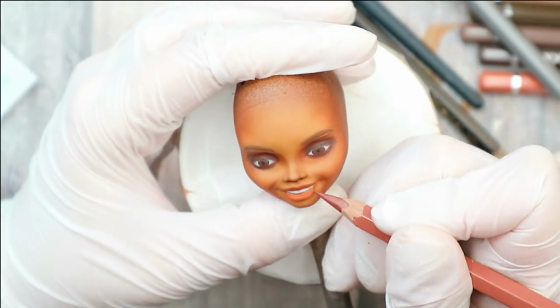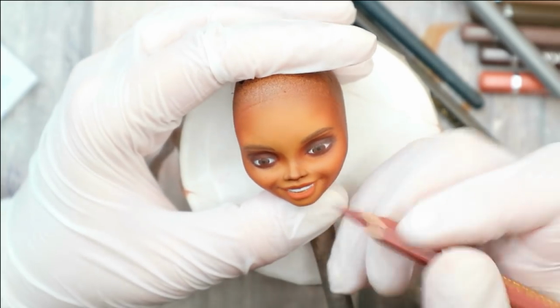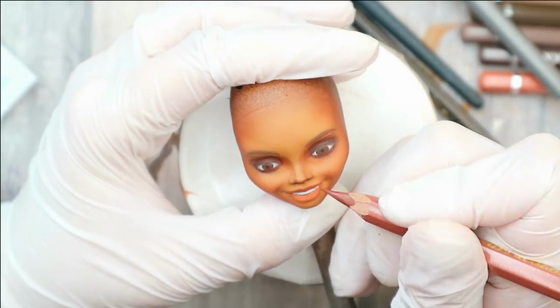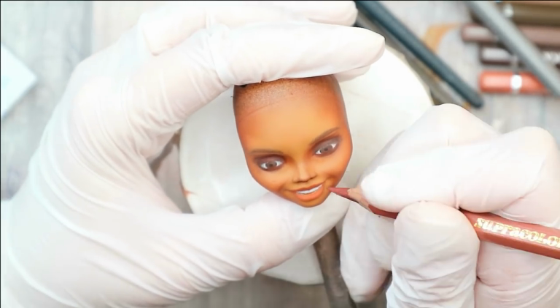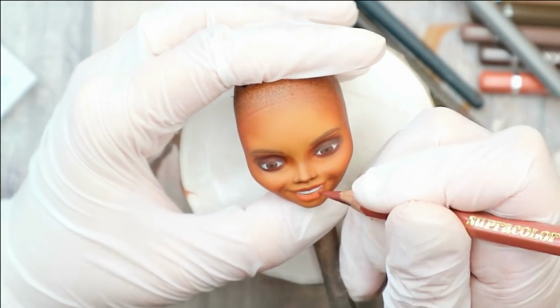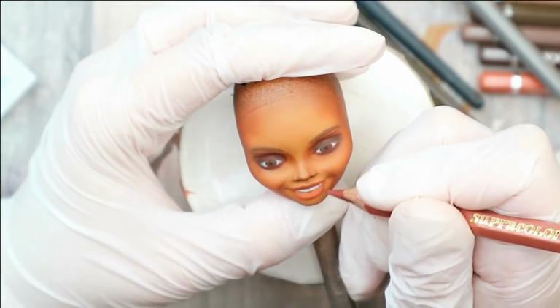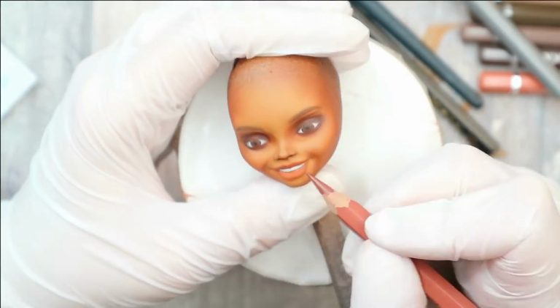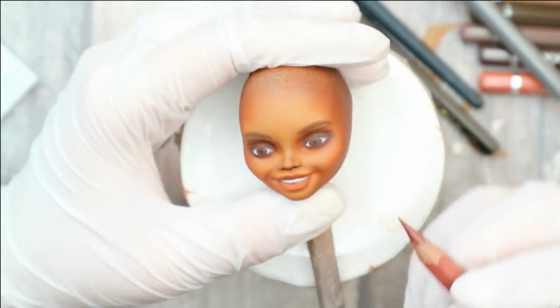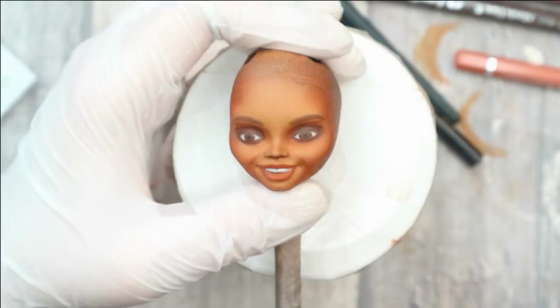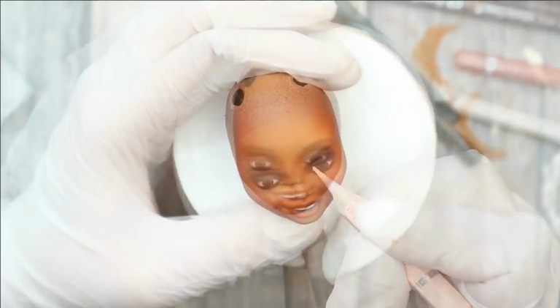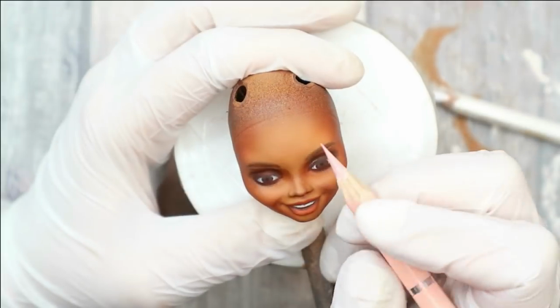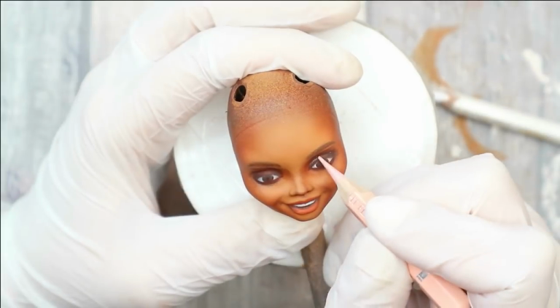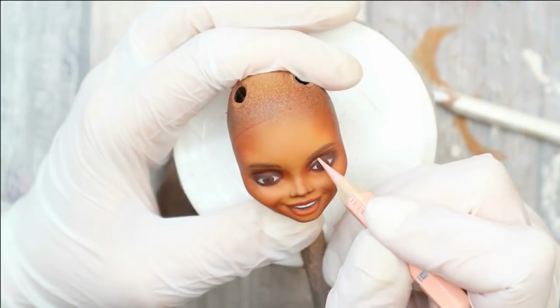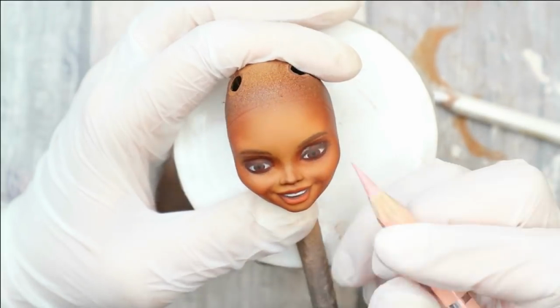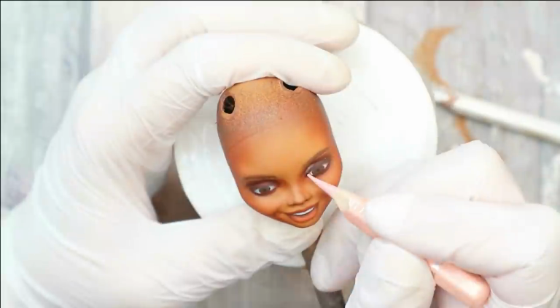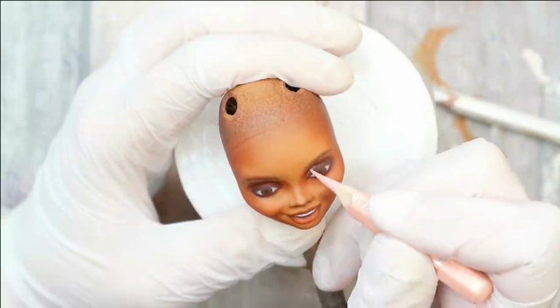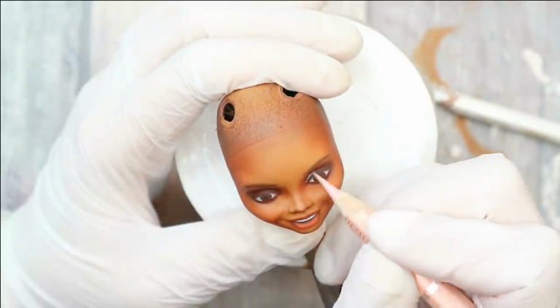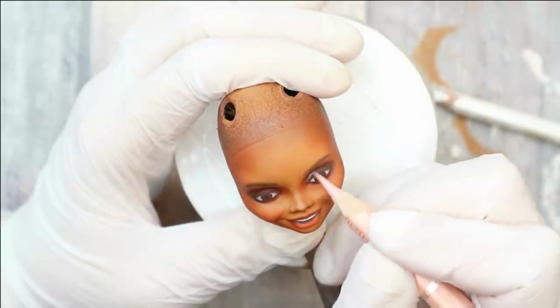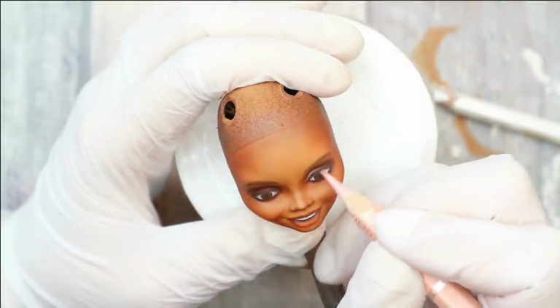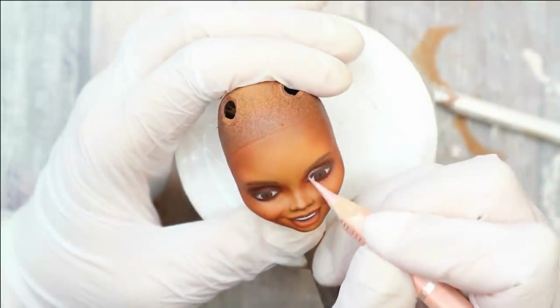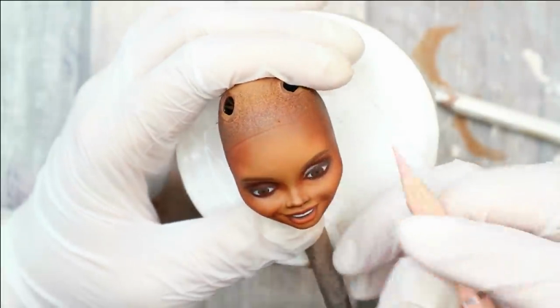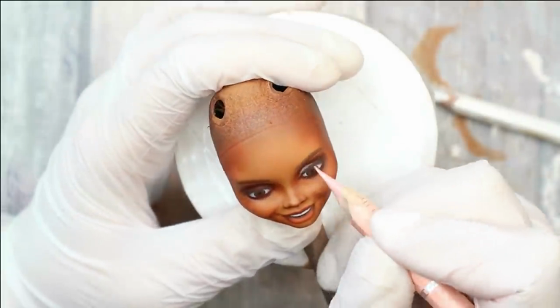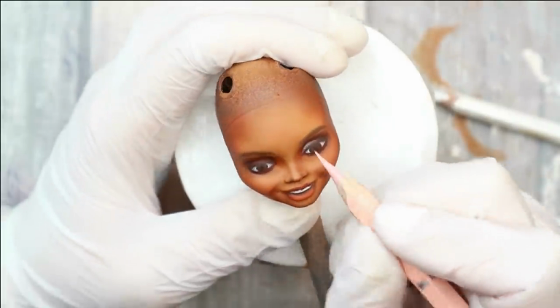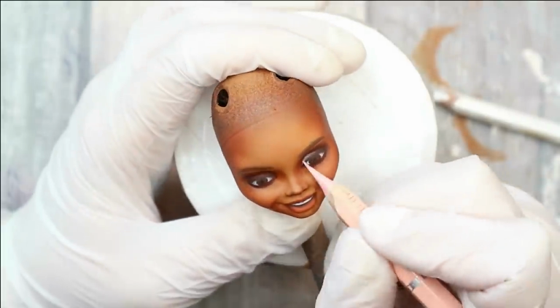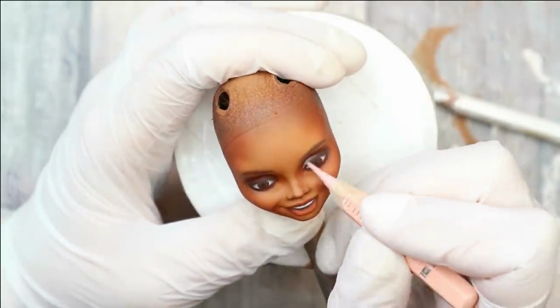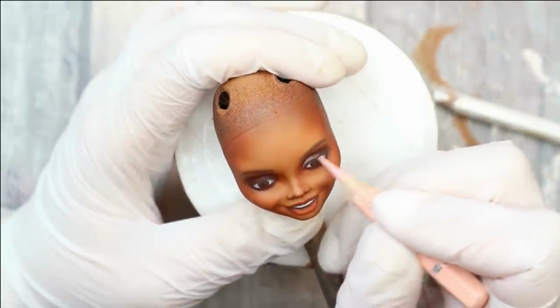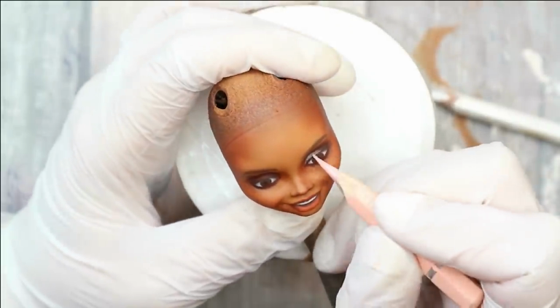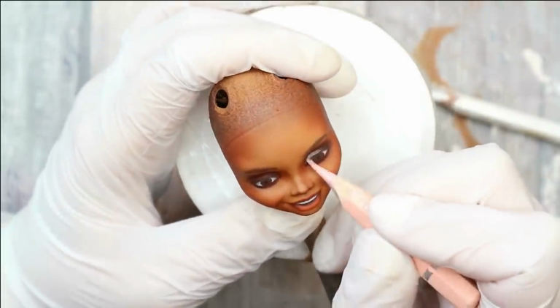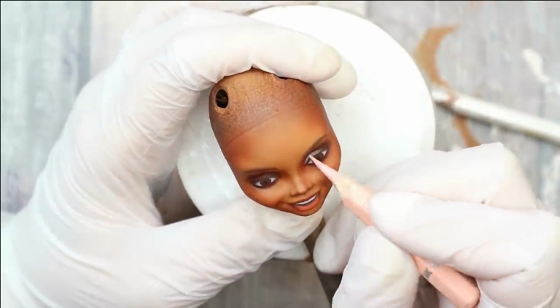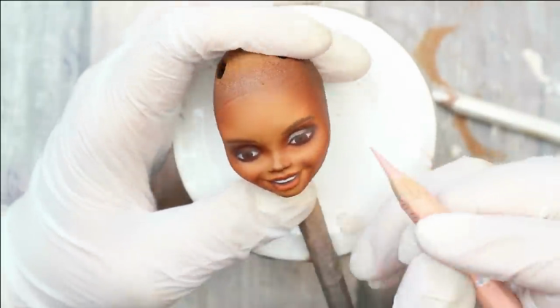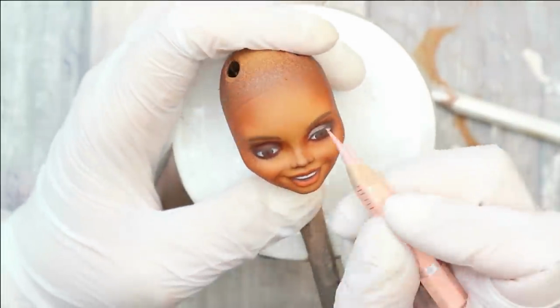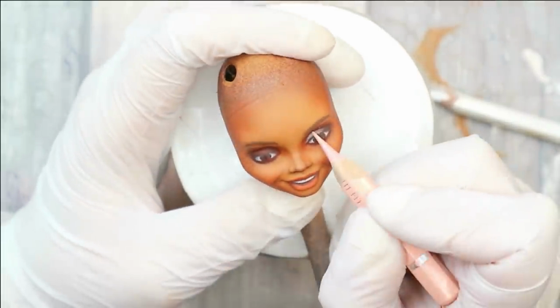Now it's time for the highlights. I'm looking at the reference picture and just highlighting the same spots I see there.